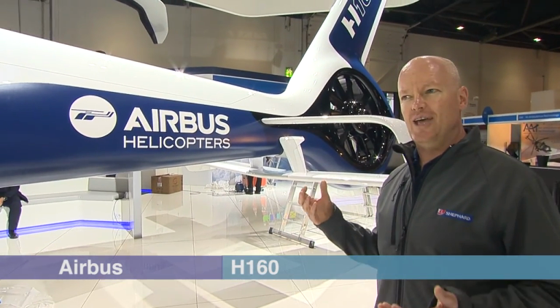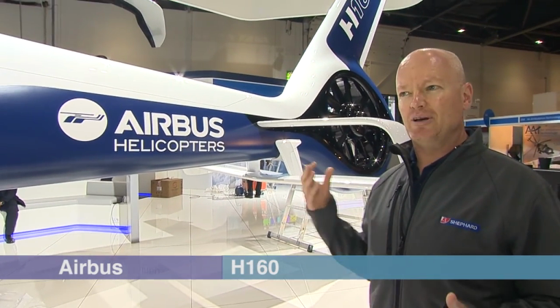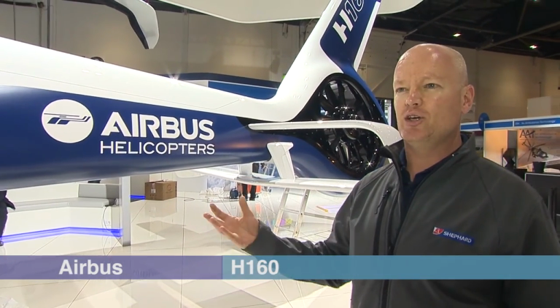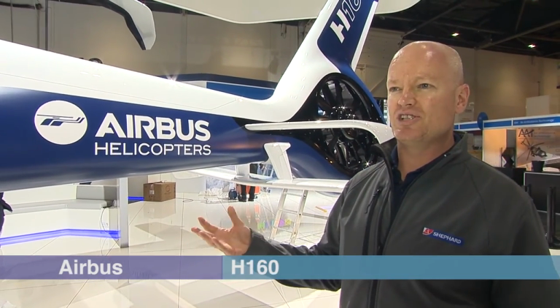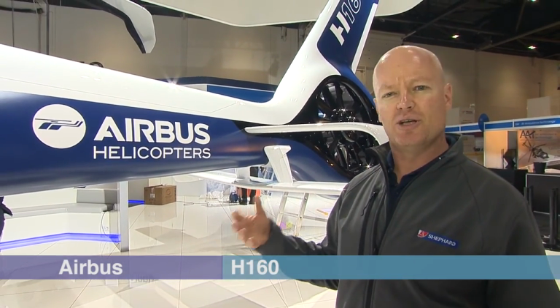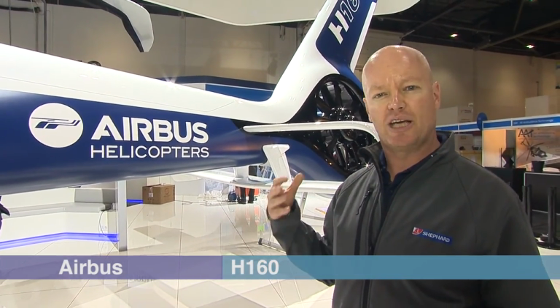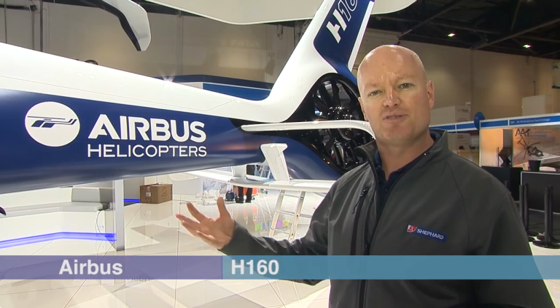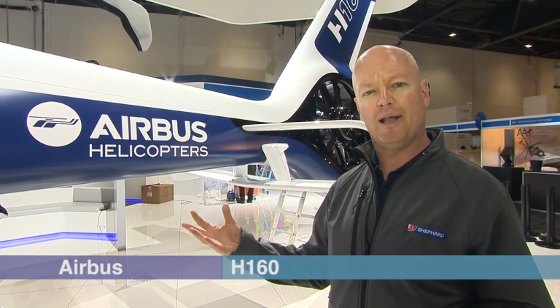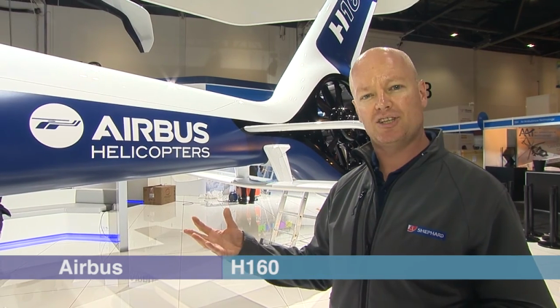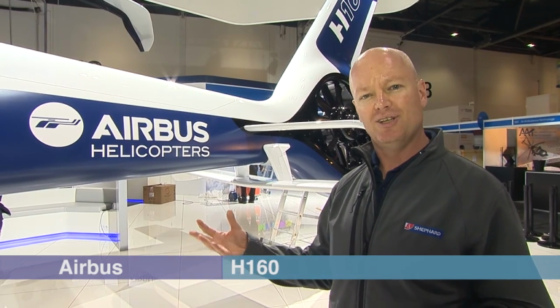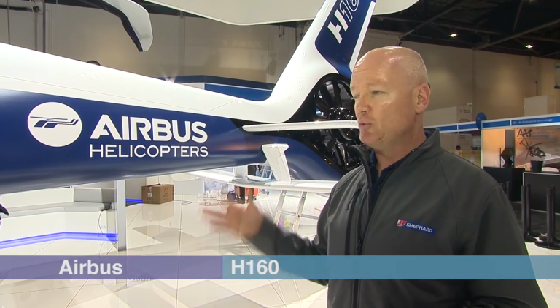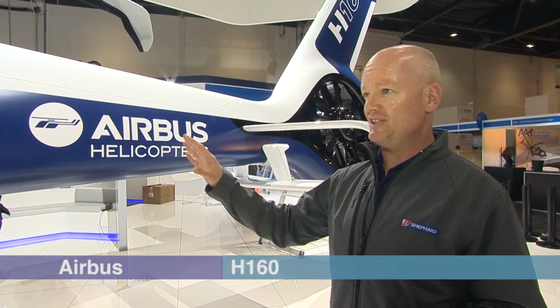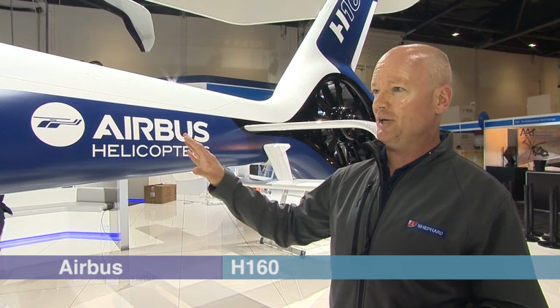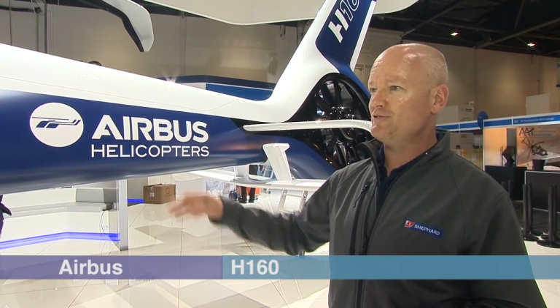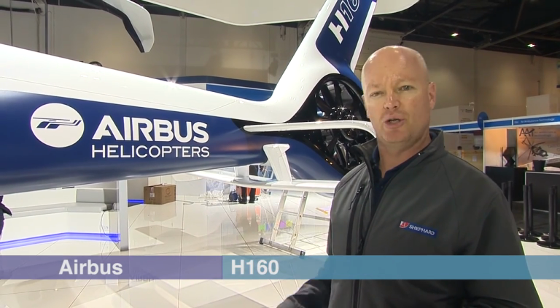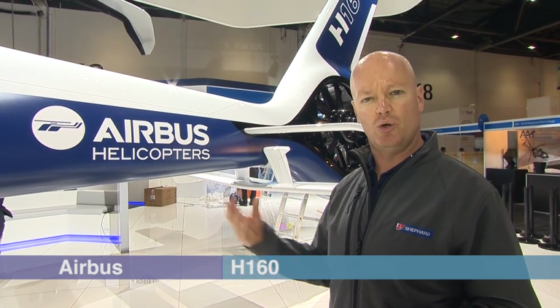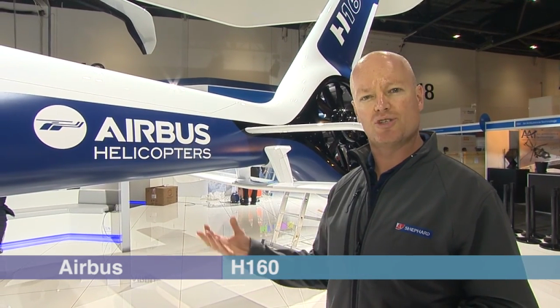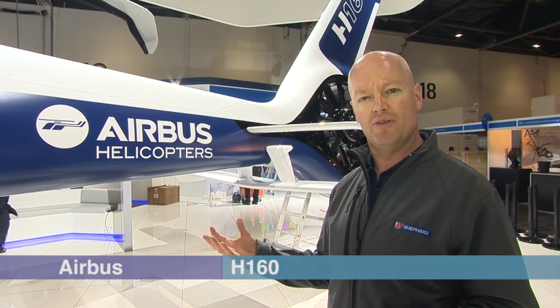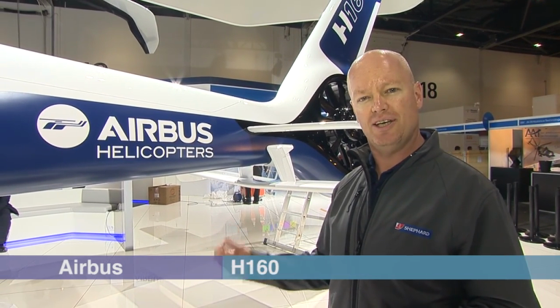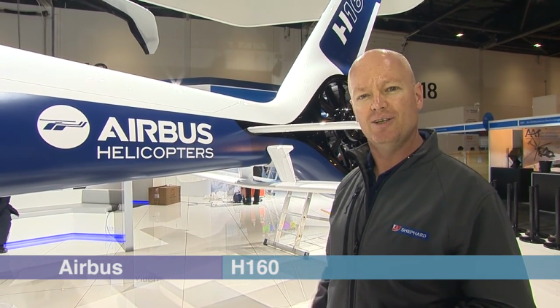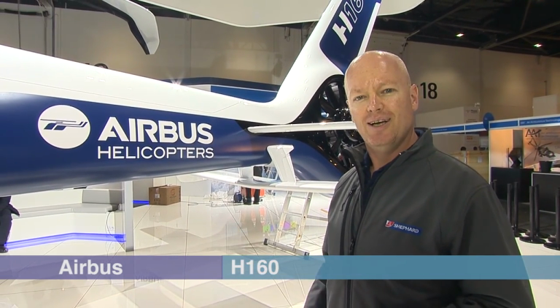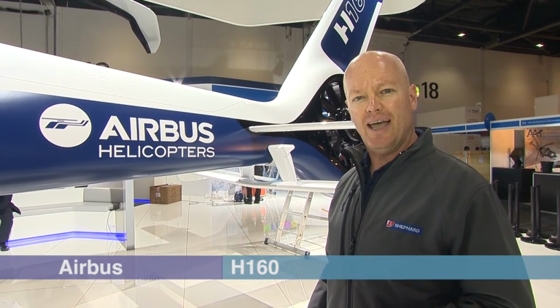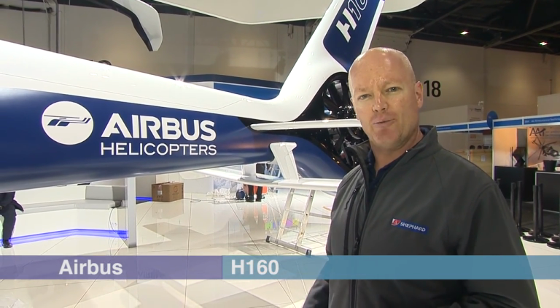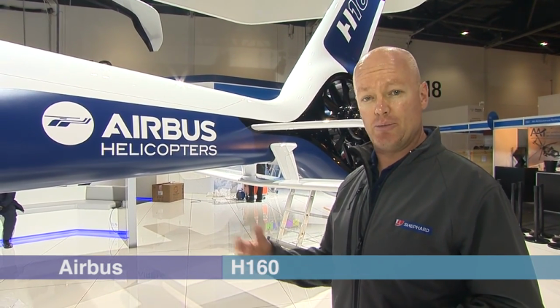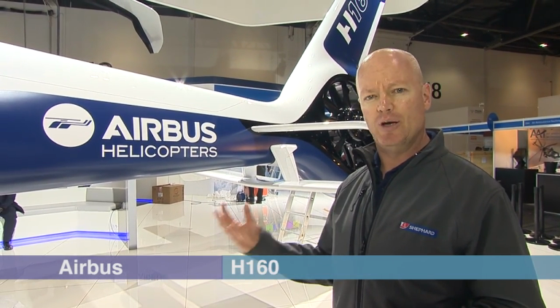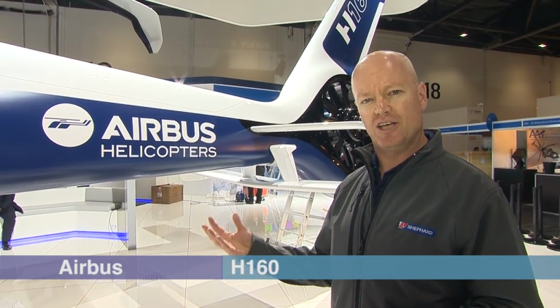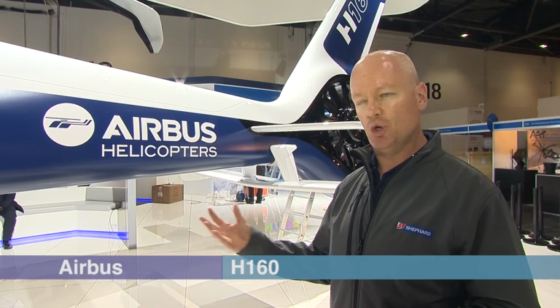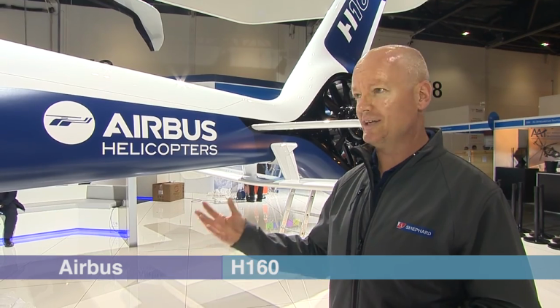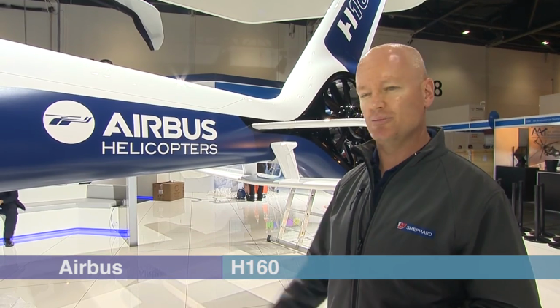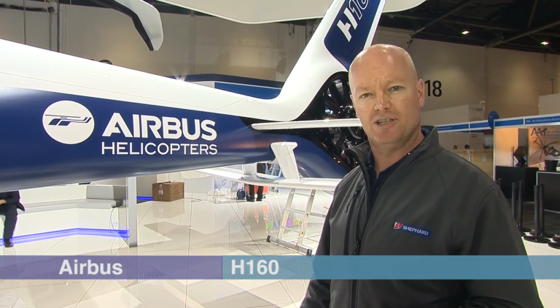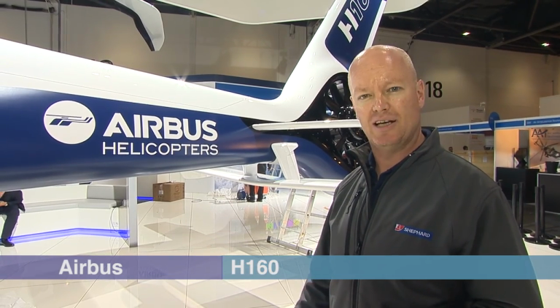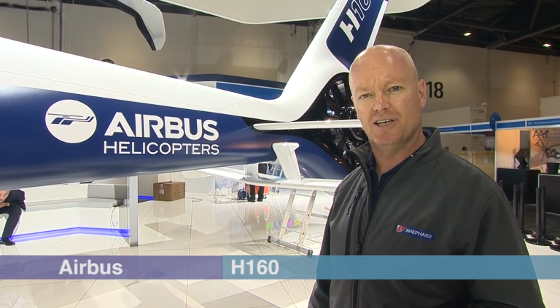Airbus Helicopters is looking to make a big splash with this aircraft. It was launched earlier this year, and now they'll be promoting it to European customers at Helitech.